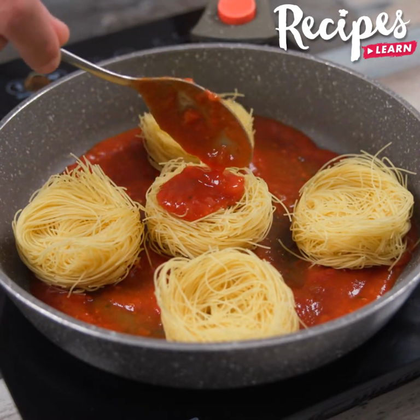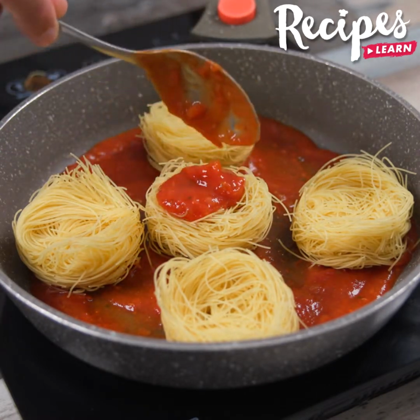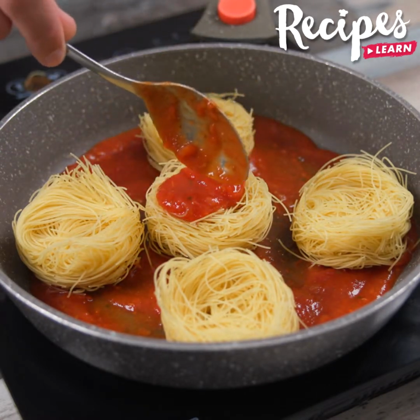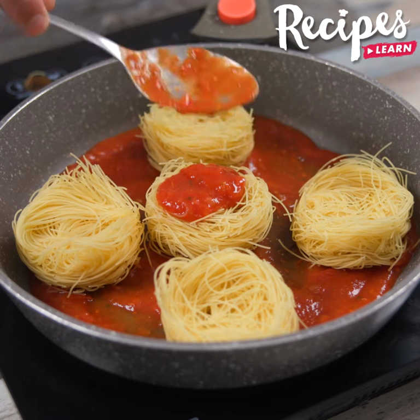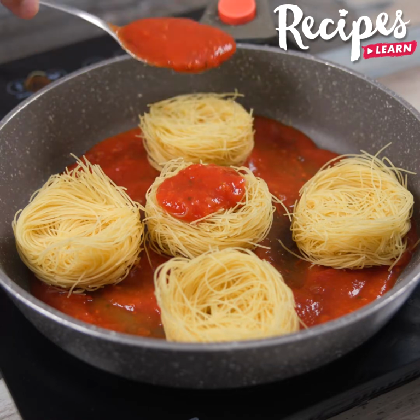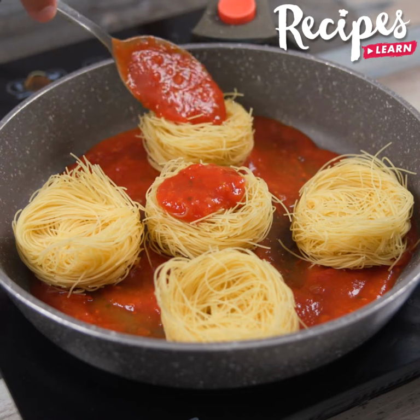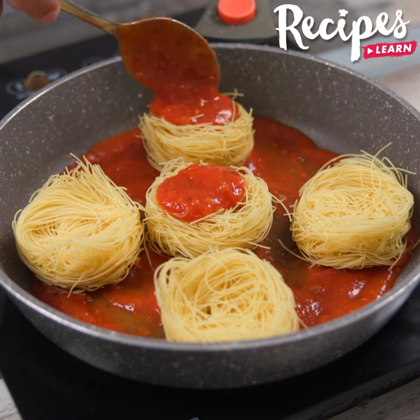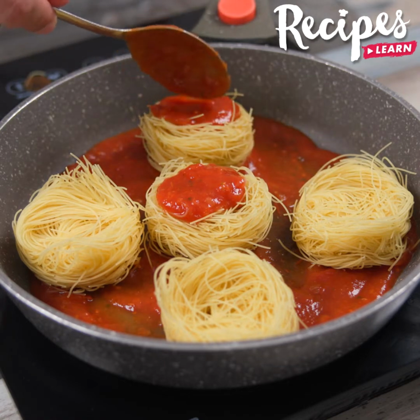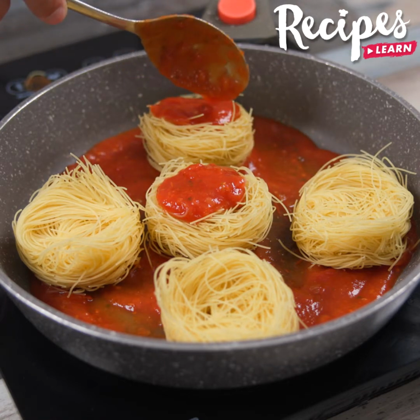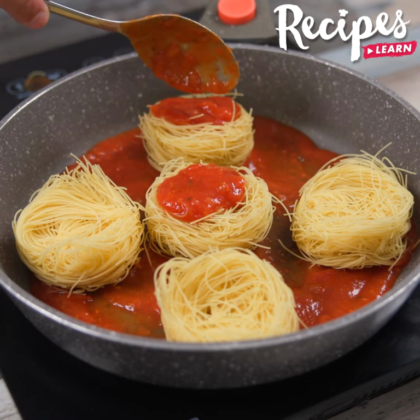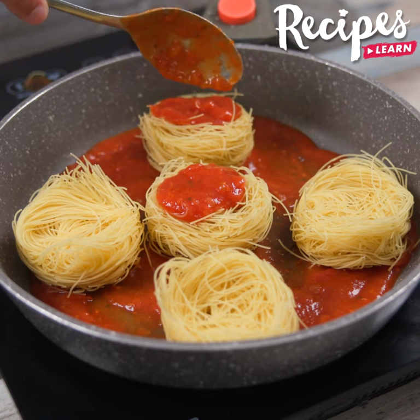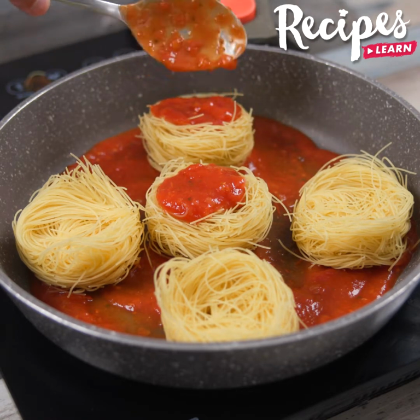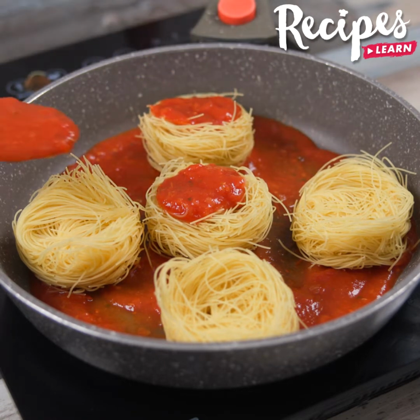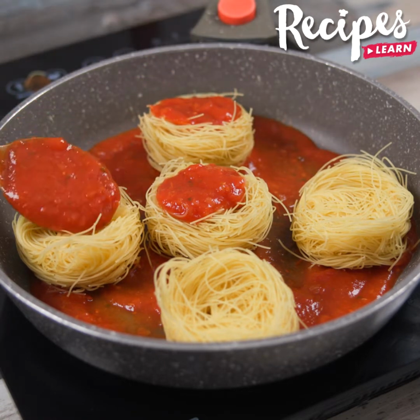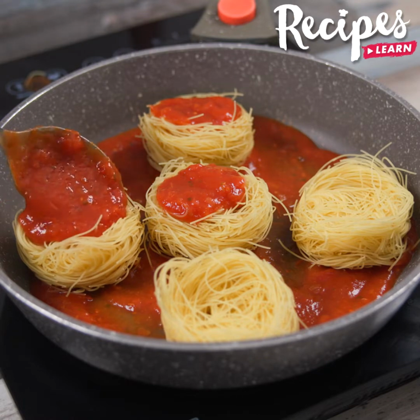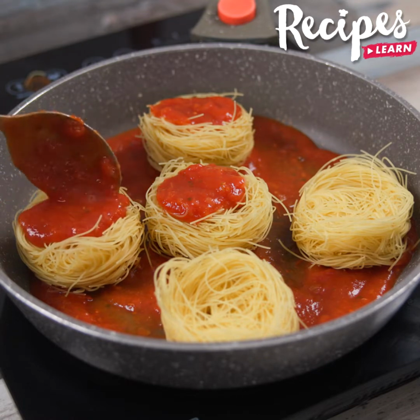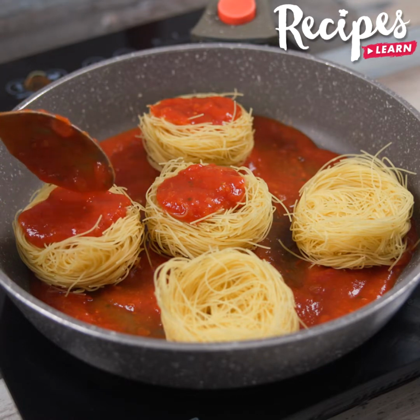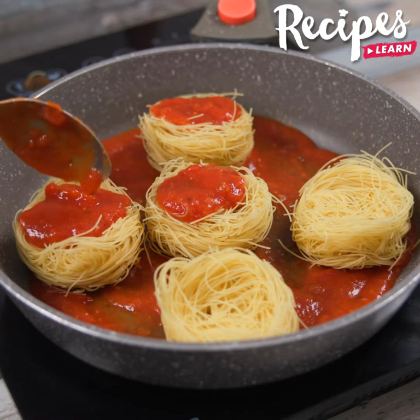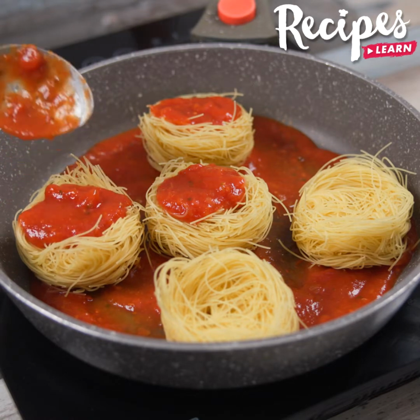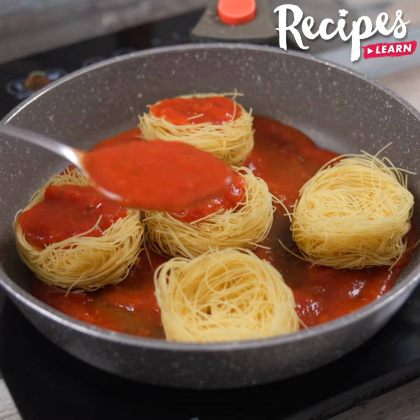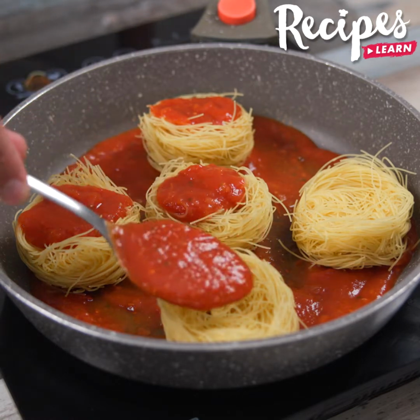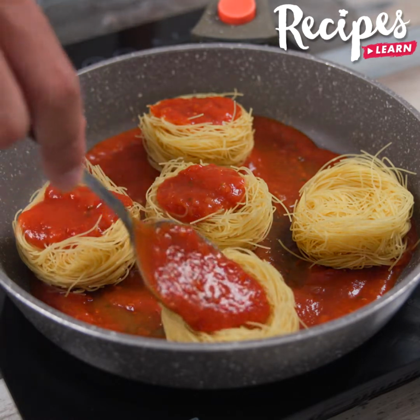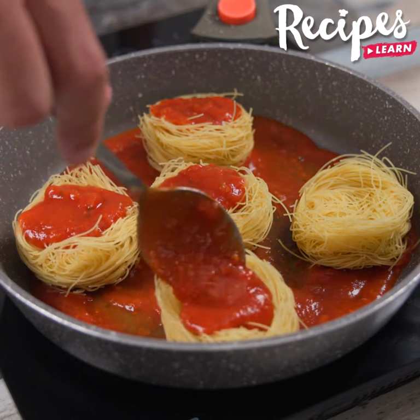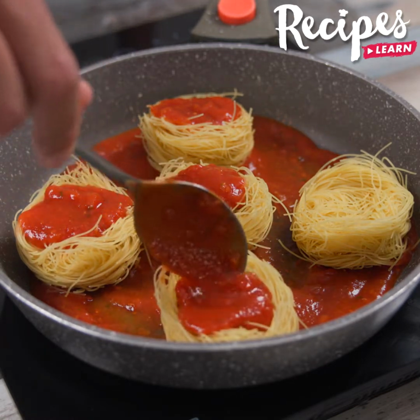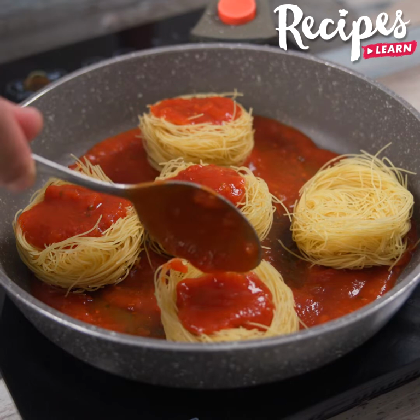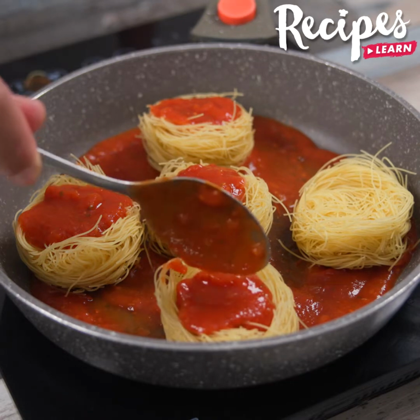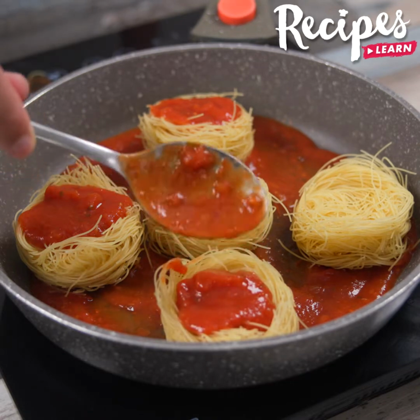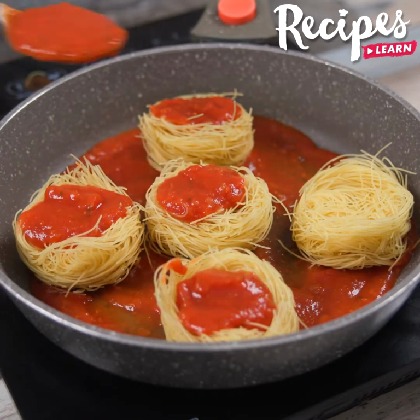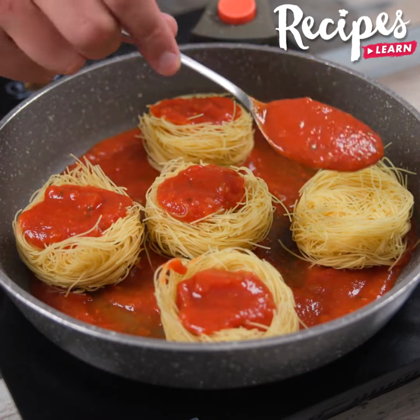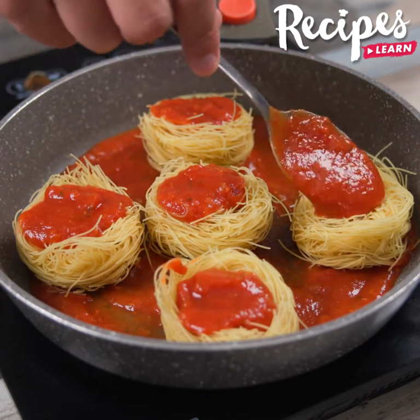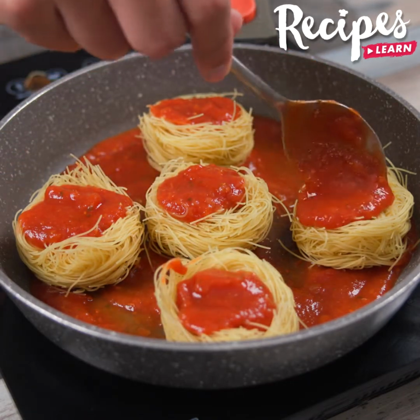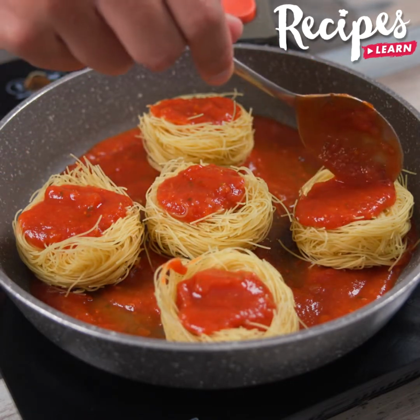You guys, this recipe is incredibly delicious. Make it at home, I'm sure you and your whole family will love it. And before I forget, tell me where you're watching us from so I can send you a special hug. Today's hug is for Winnie Mwinniza Wizzy from Germiston. I'm happy to hear you're loving our recipes.